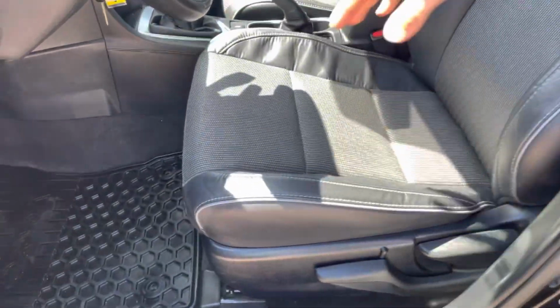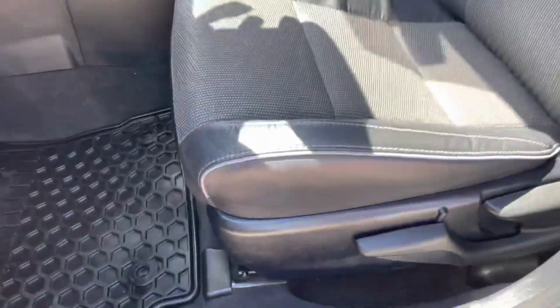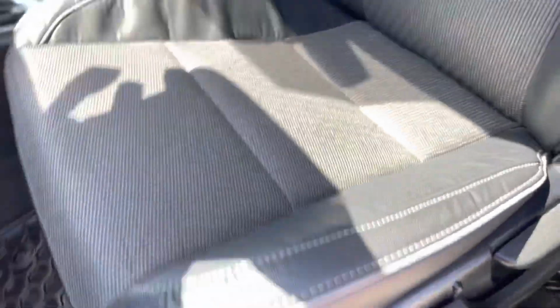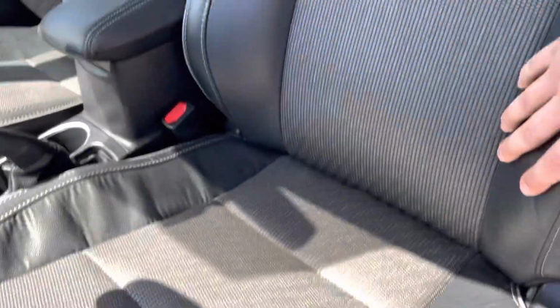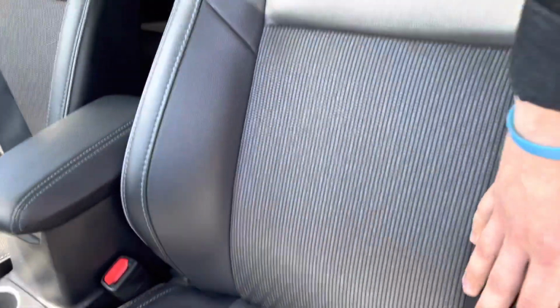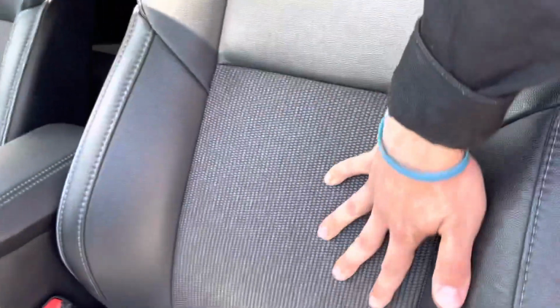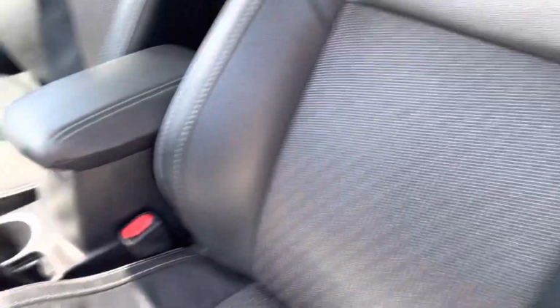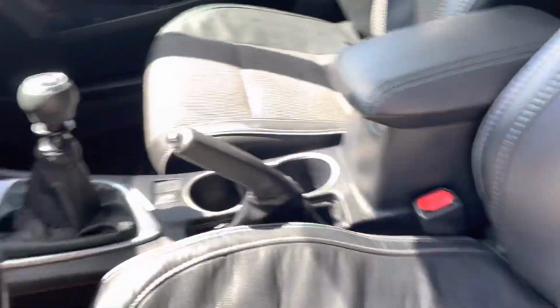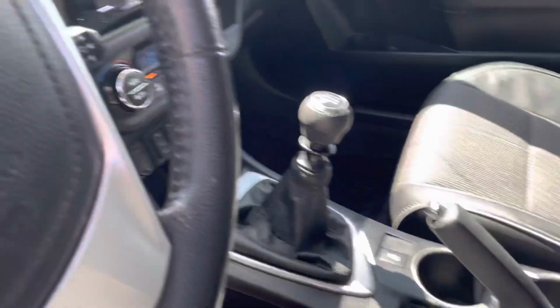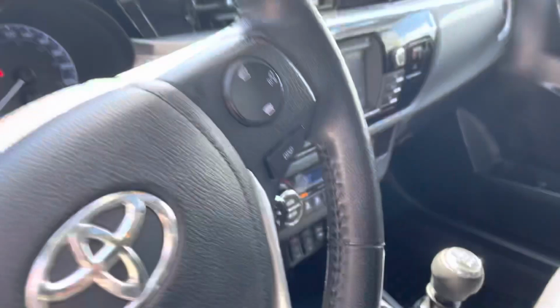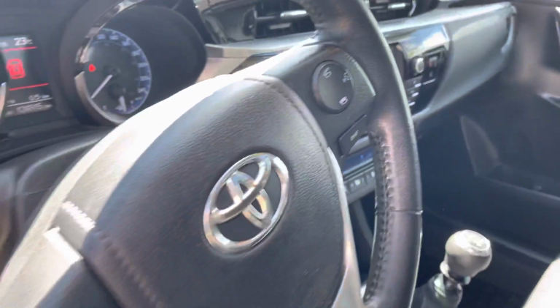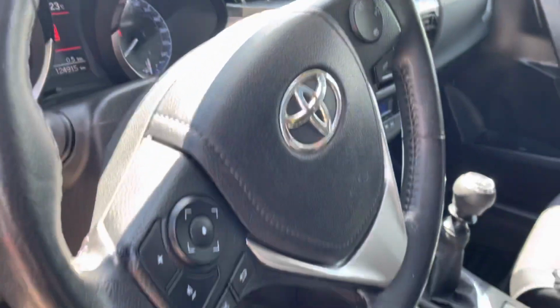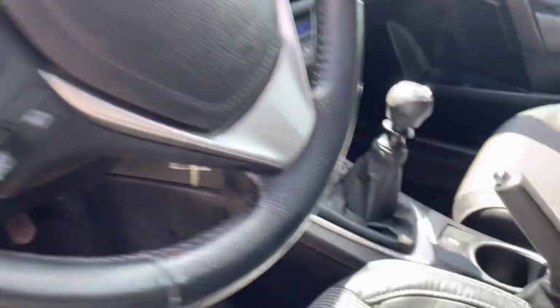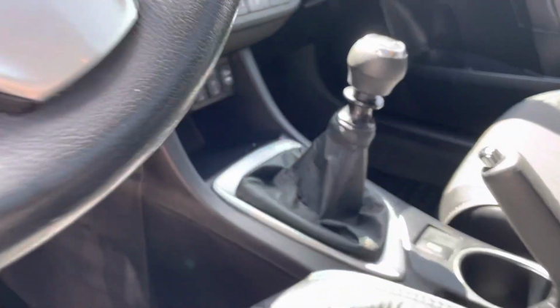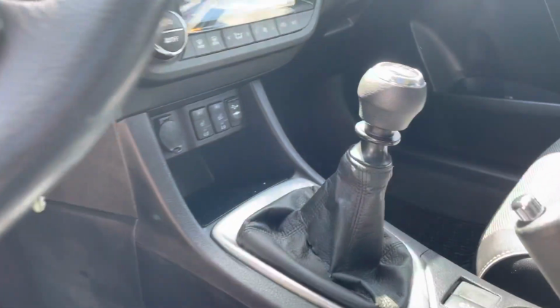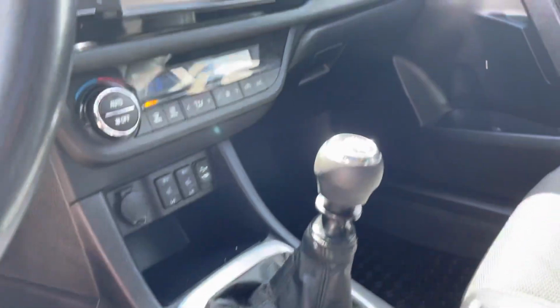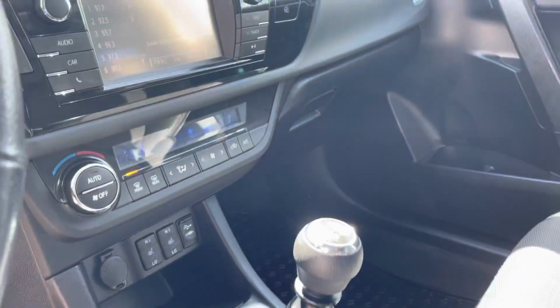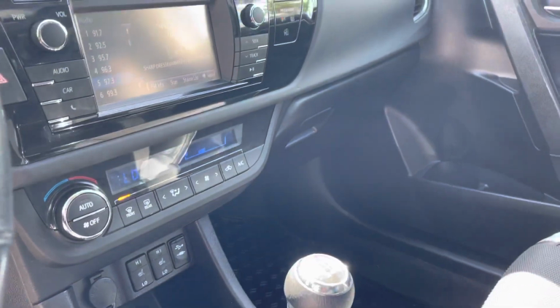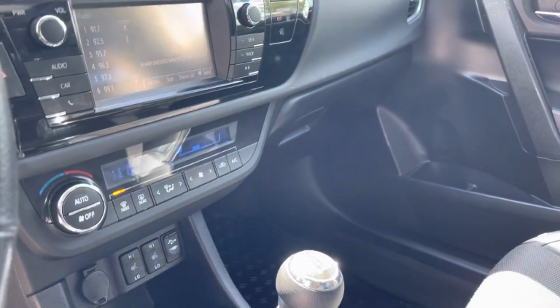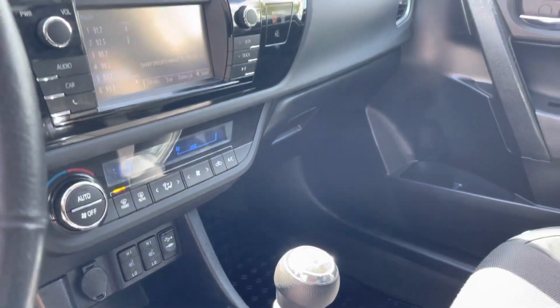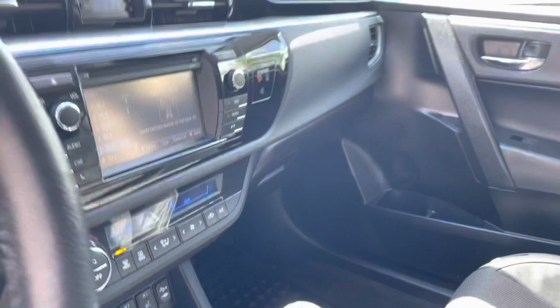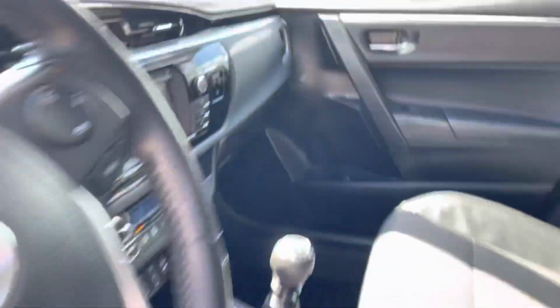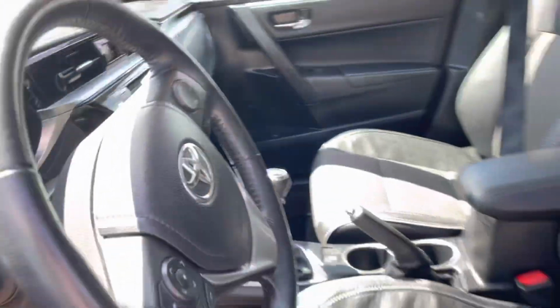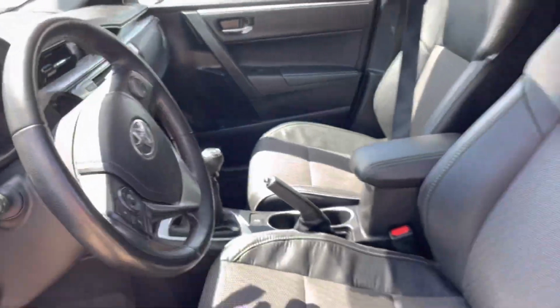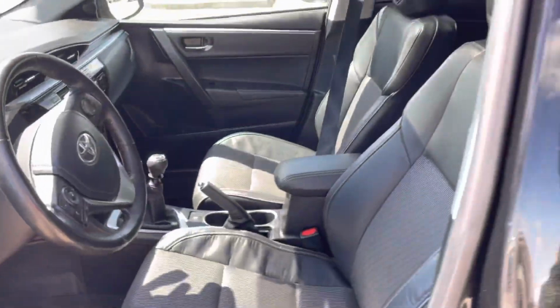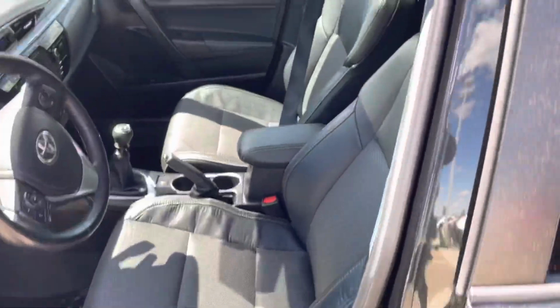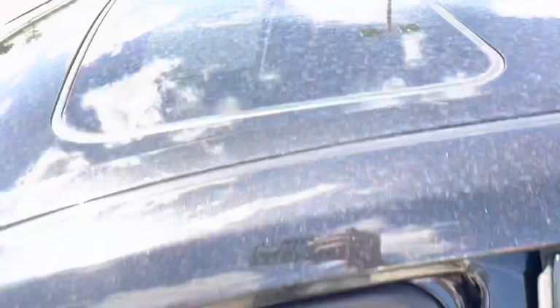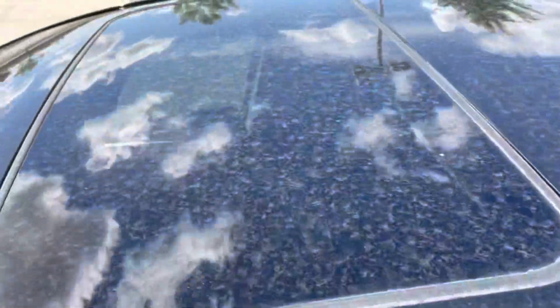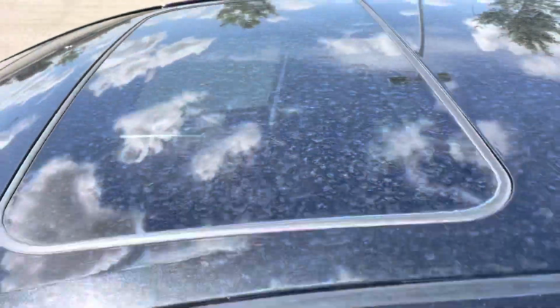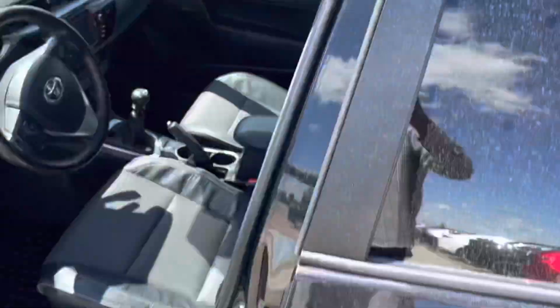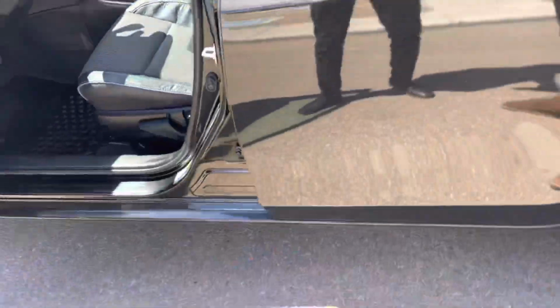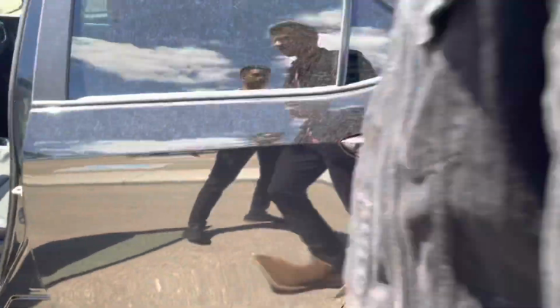You have a great combination of leather and cloth, controls on your steering wheel, and it's a six-speed manual transmission with heated seats and all the controls on the inside. You have your sunroof there as well.